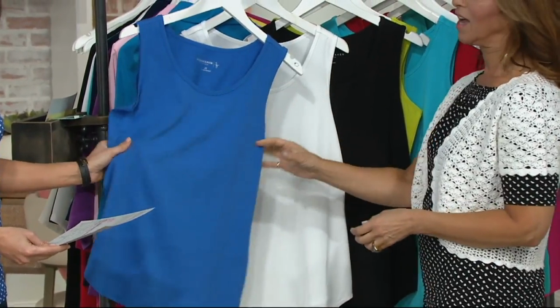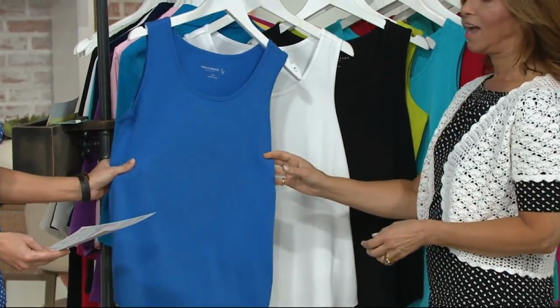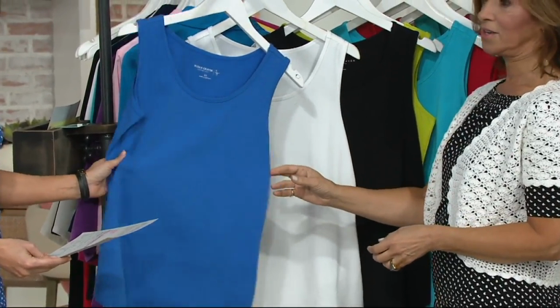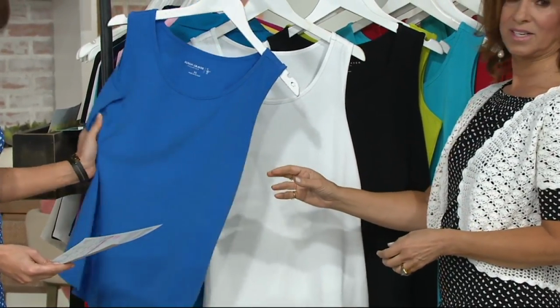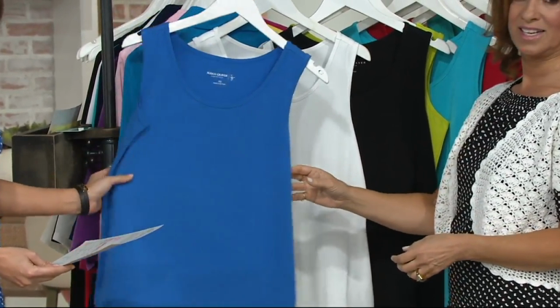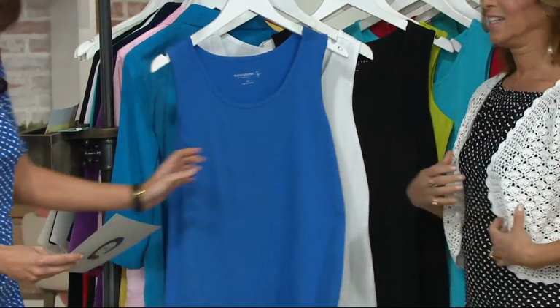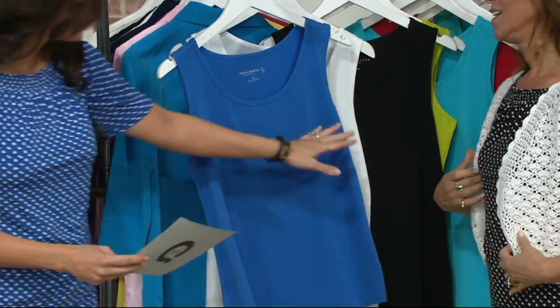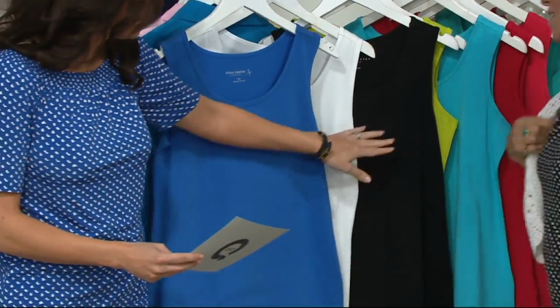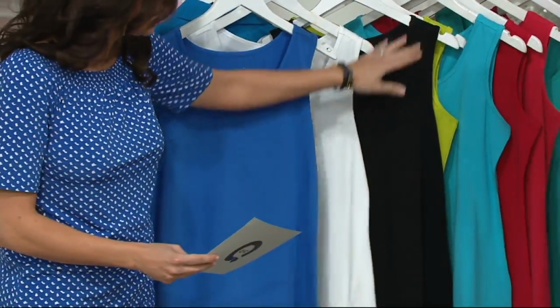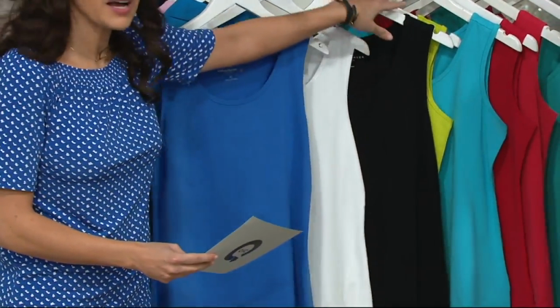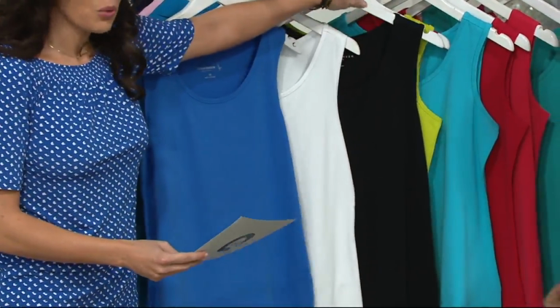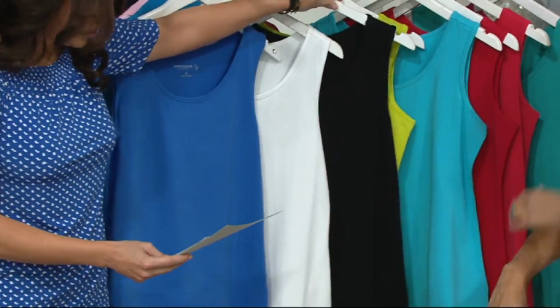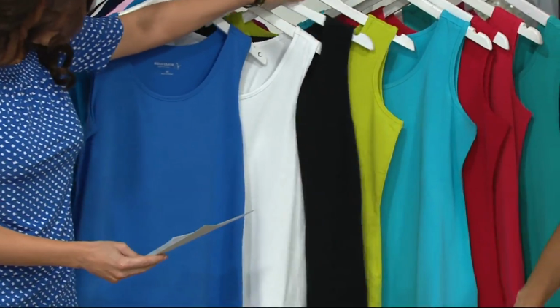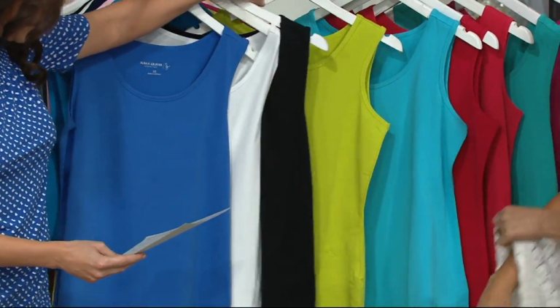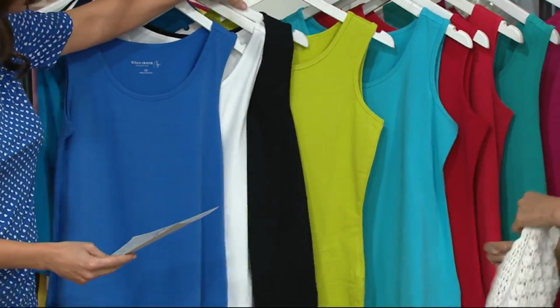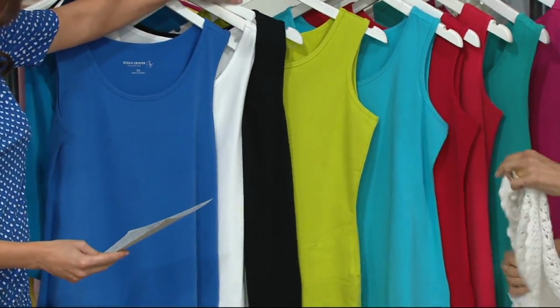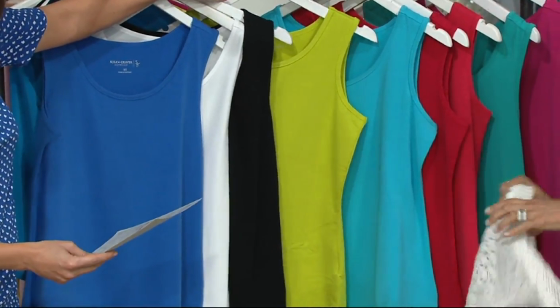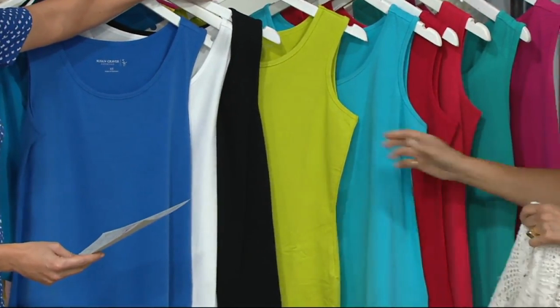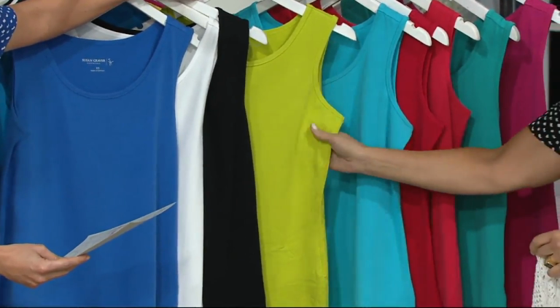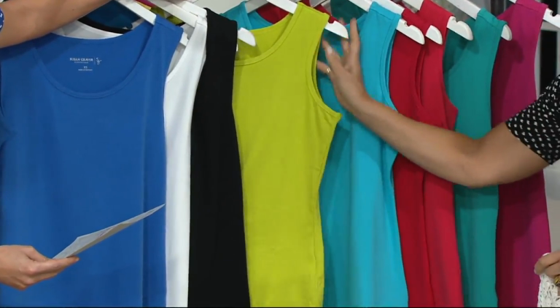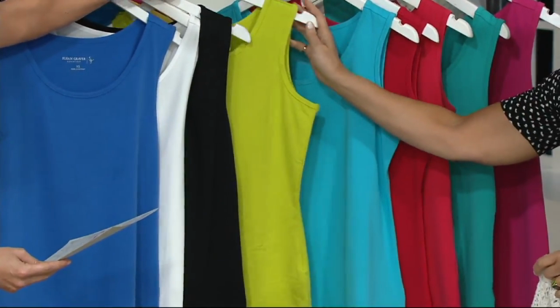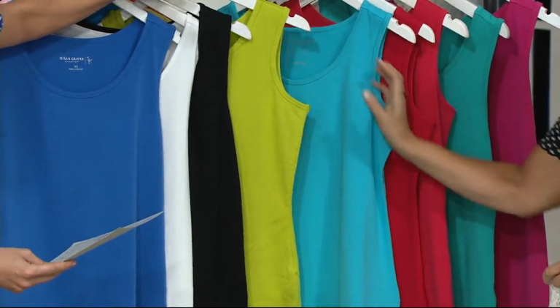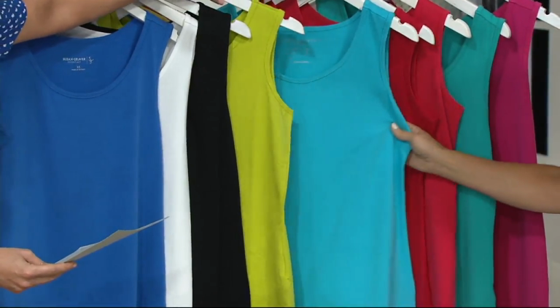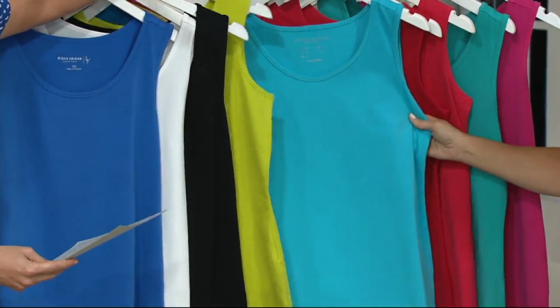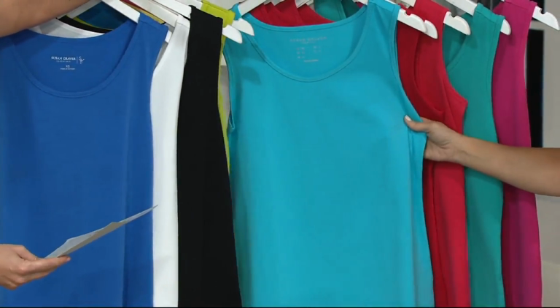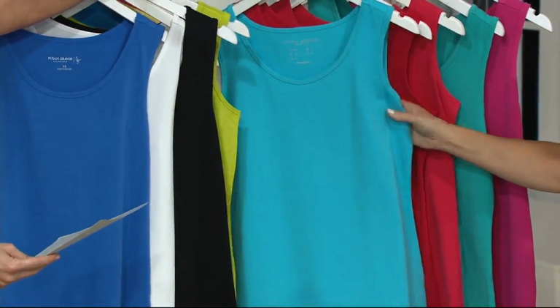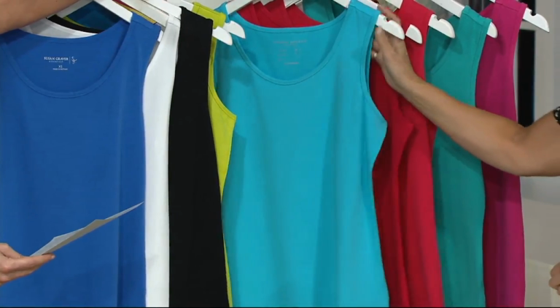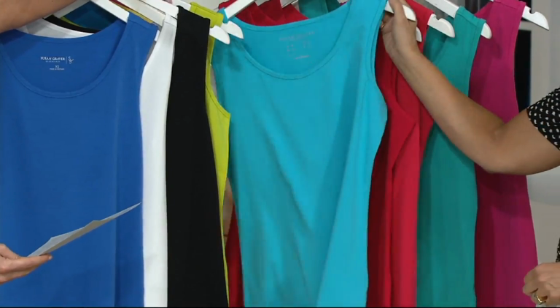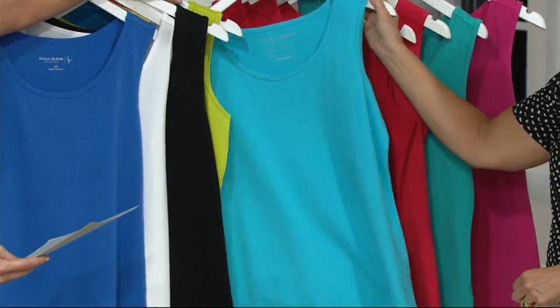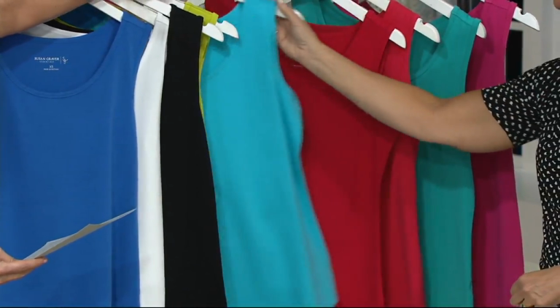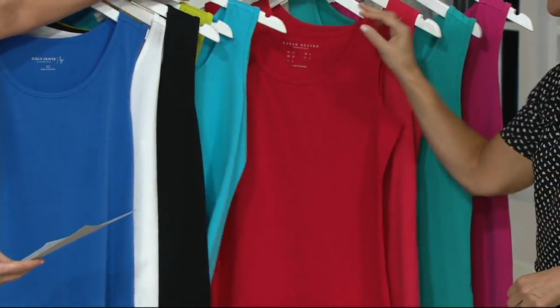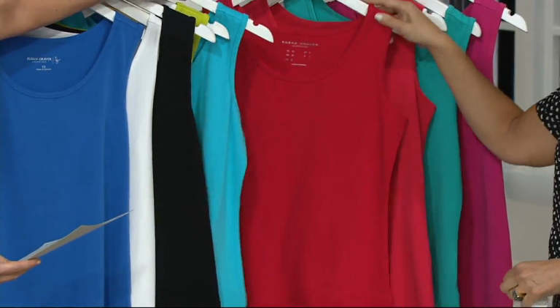Okay, this is Paris Blue, white, and black. I want to show you right here — this is the Palmetto, which is beautiful. Extra extra small through 3X. Vivid Aqua, extra small through 3X.